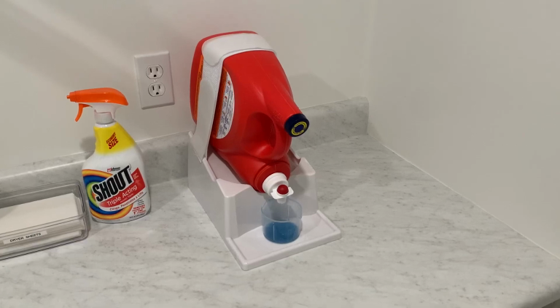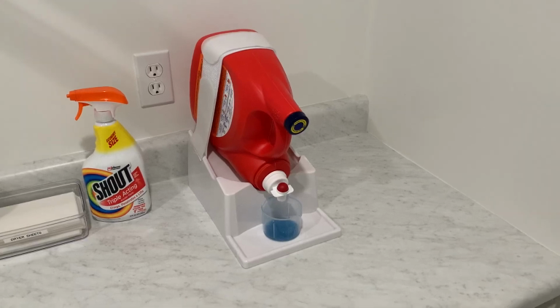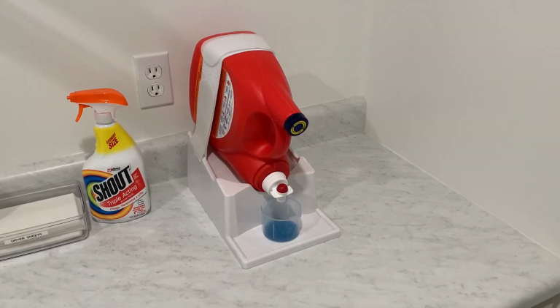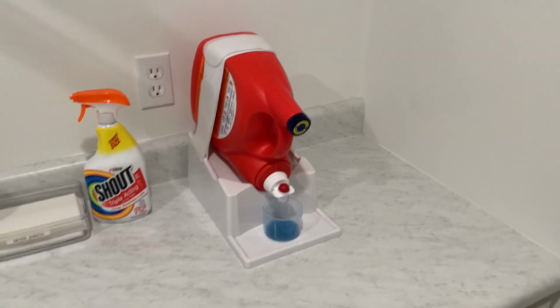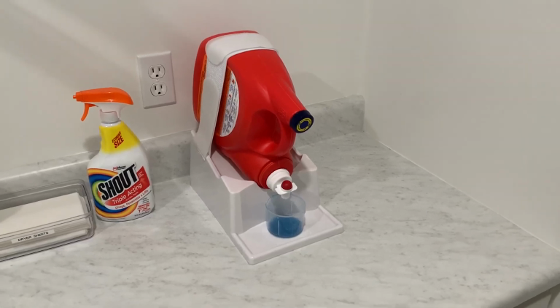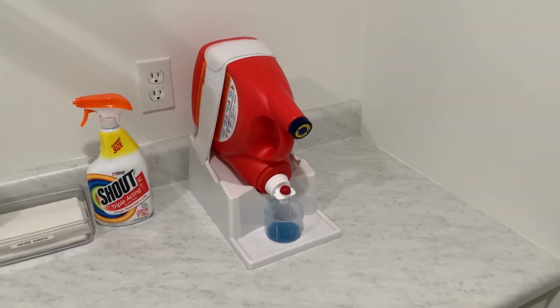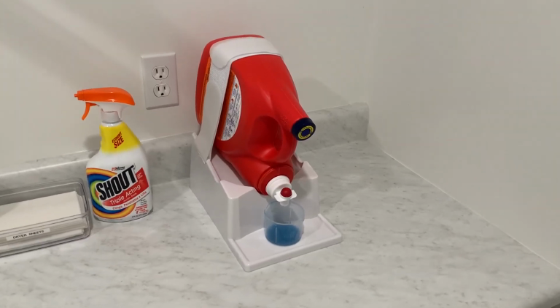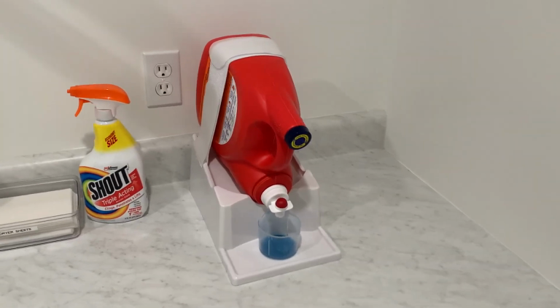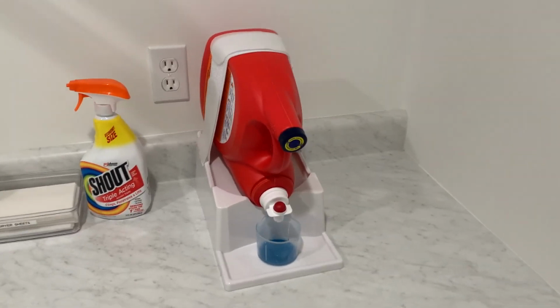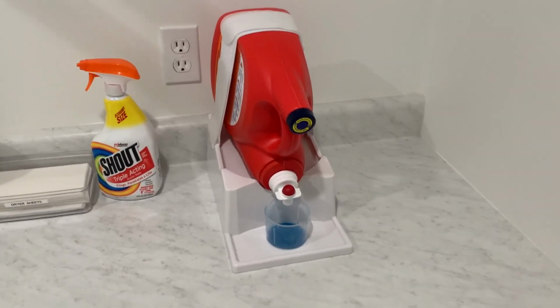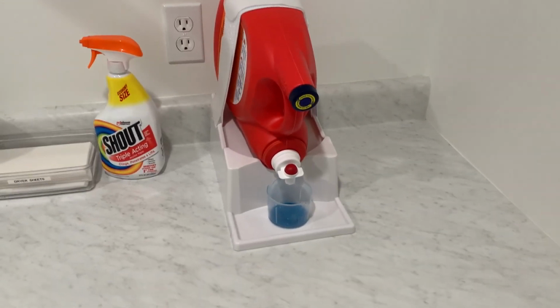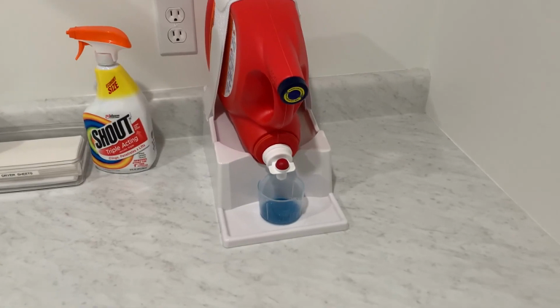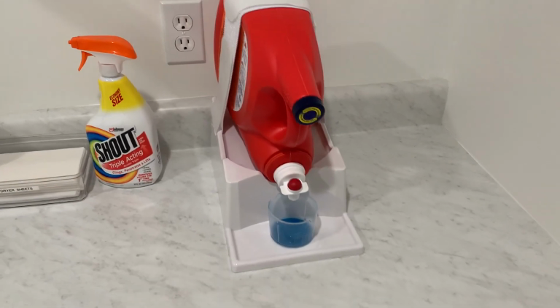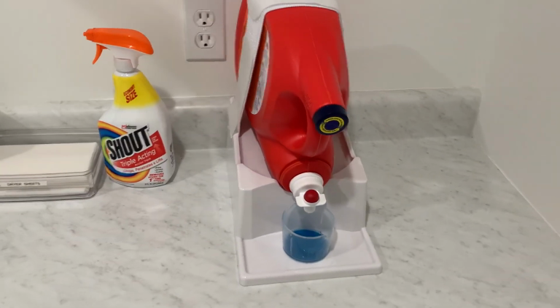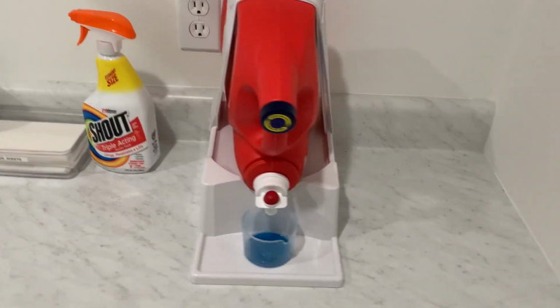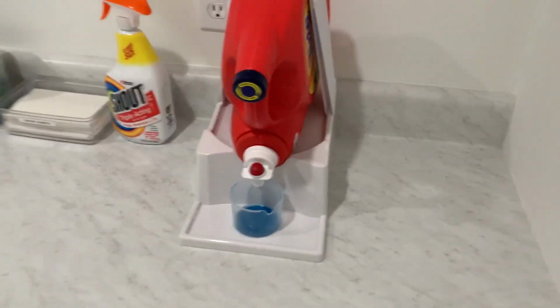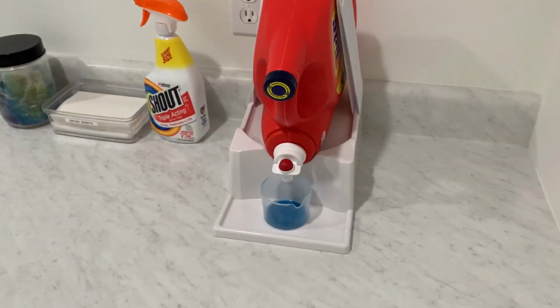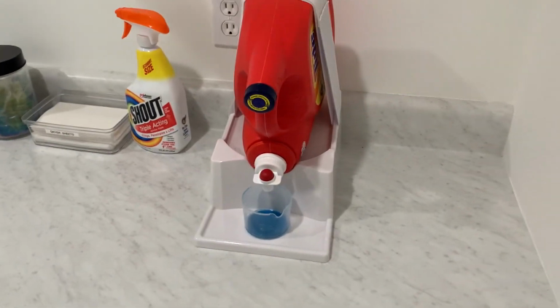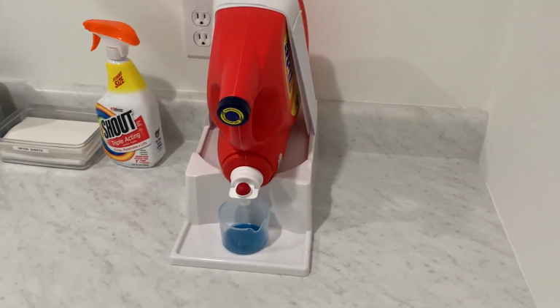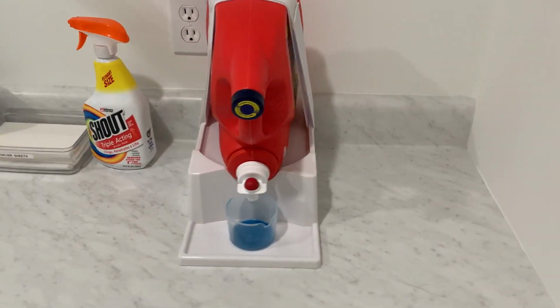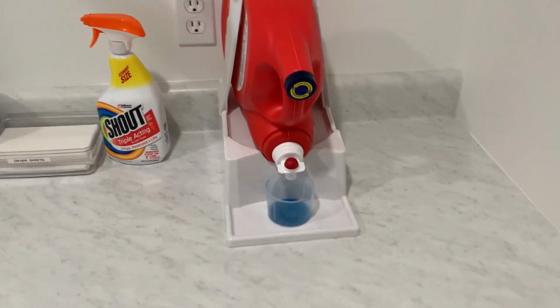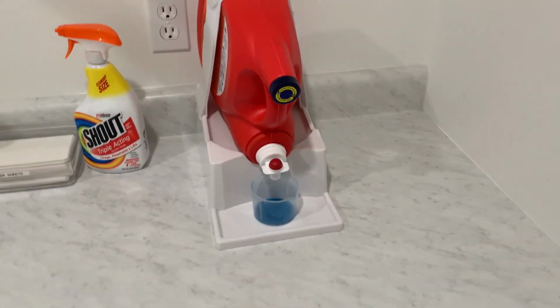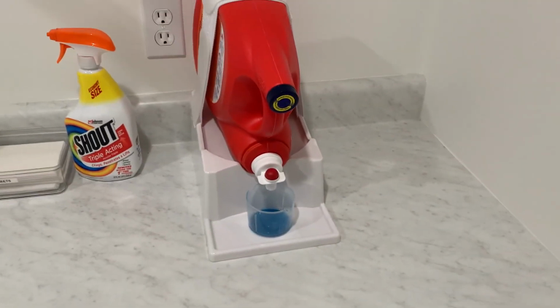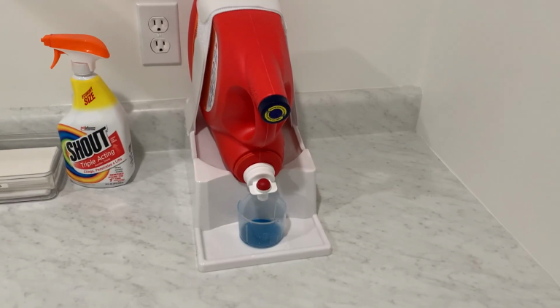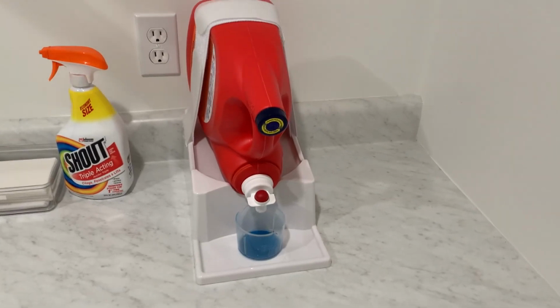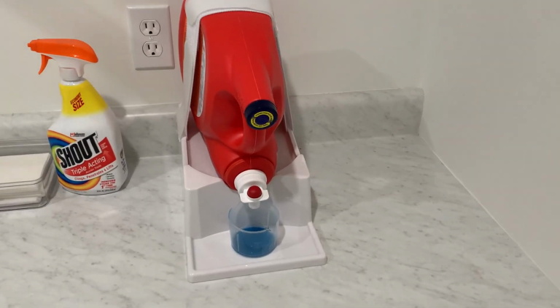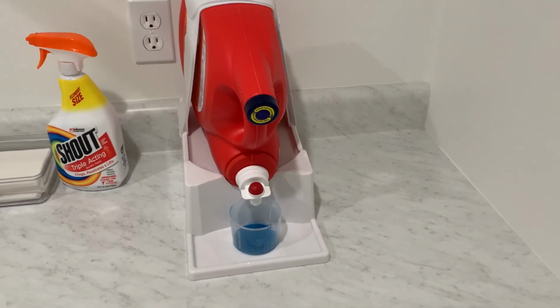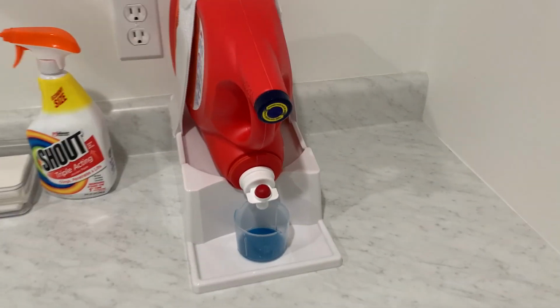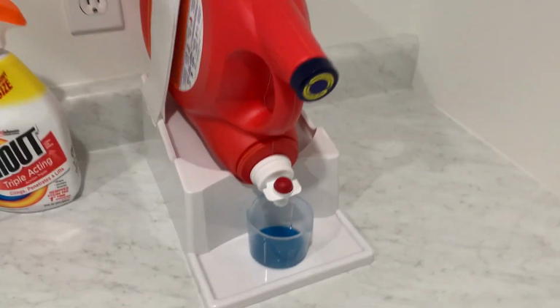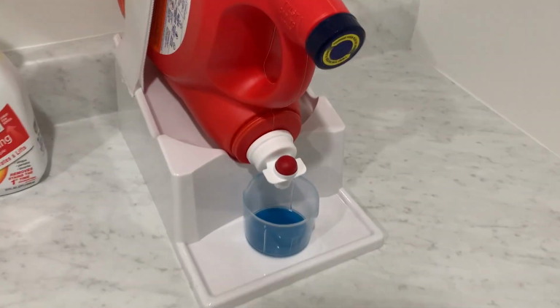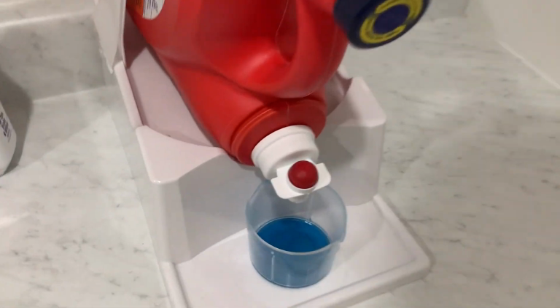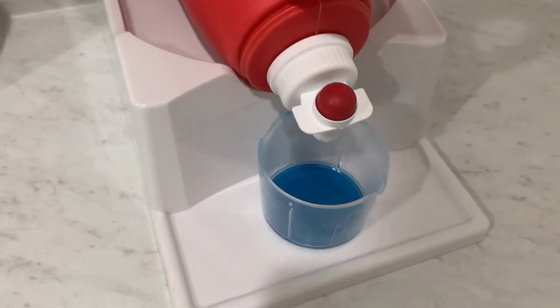In this video, I just want to show you what this laundry detergent holder is like and what to expect if you got it from Amazon. First things first, this is a really cool invention — super convenient to mitigate any spills.